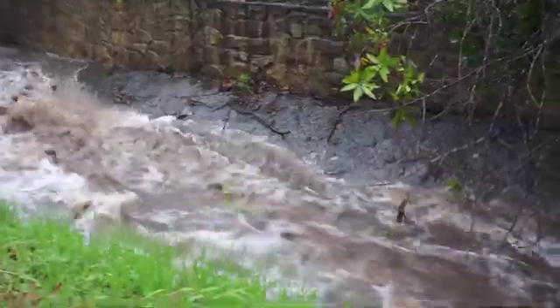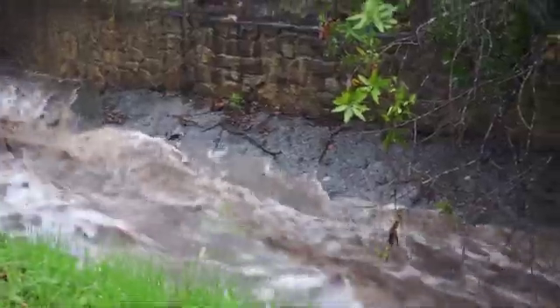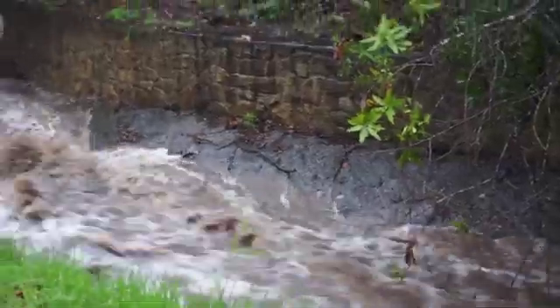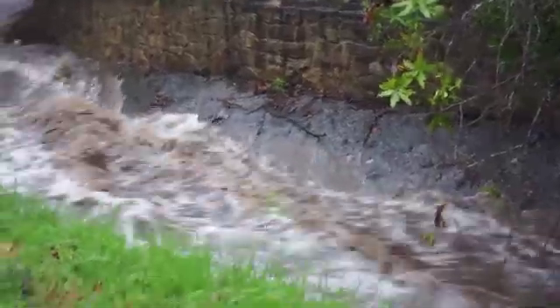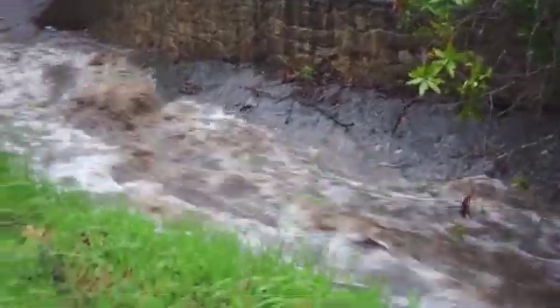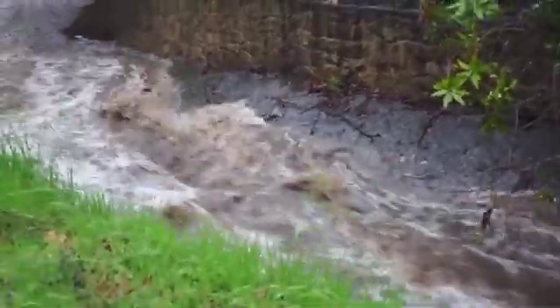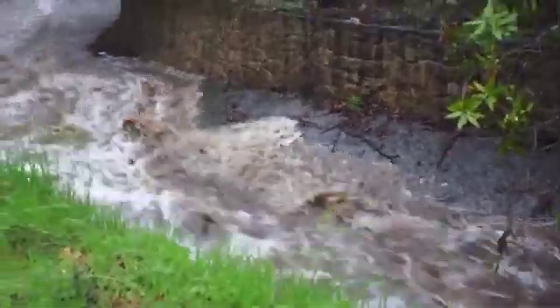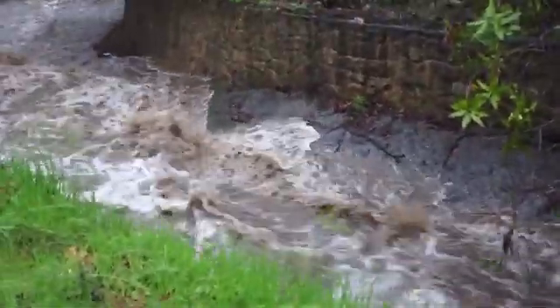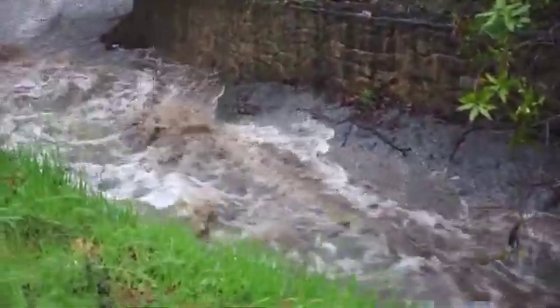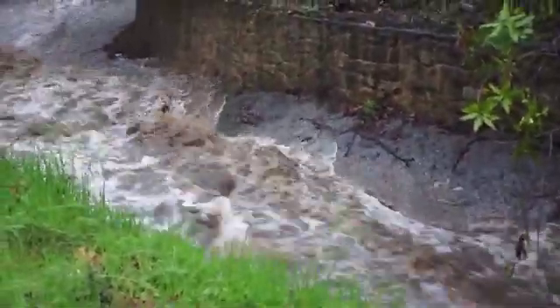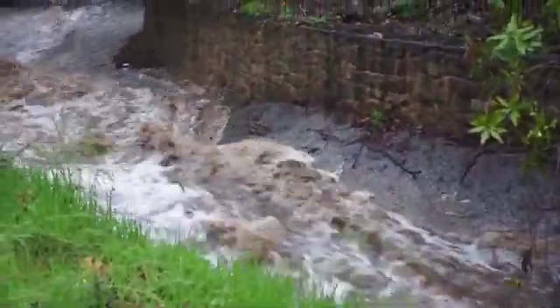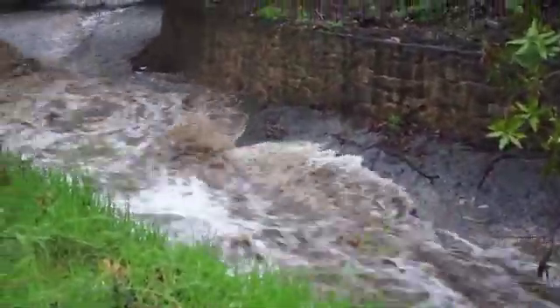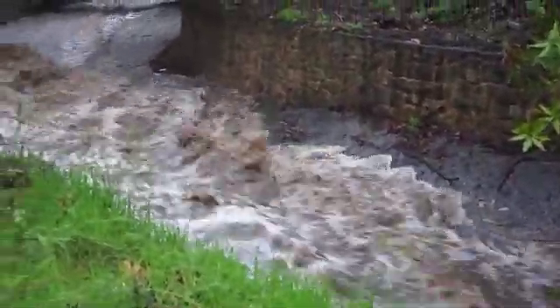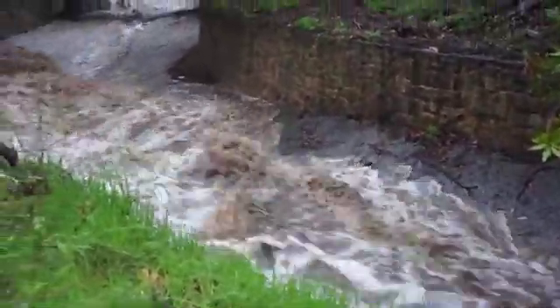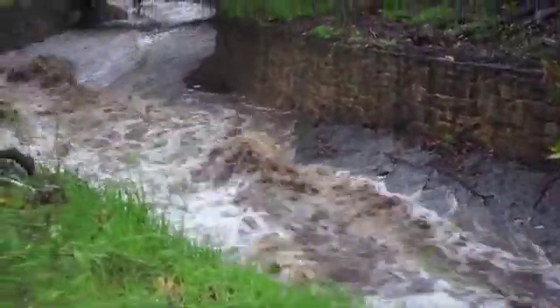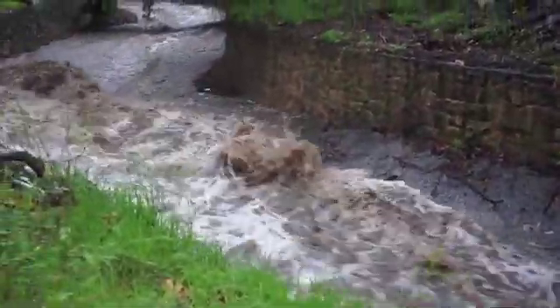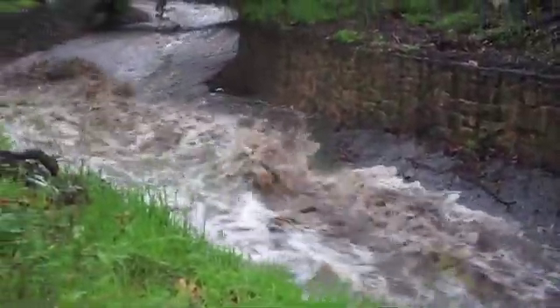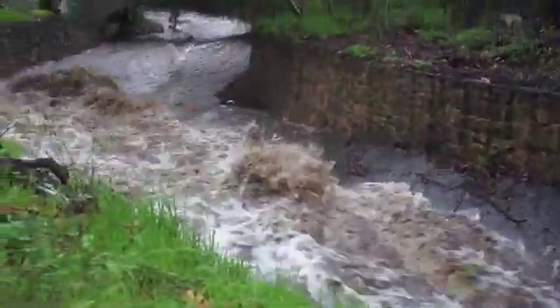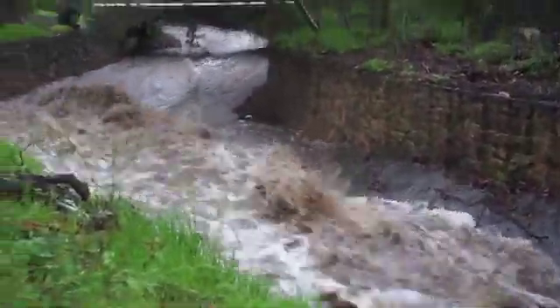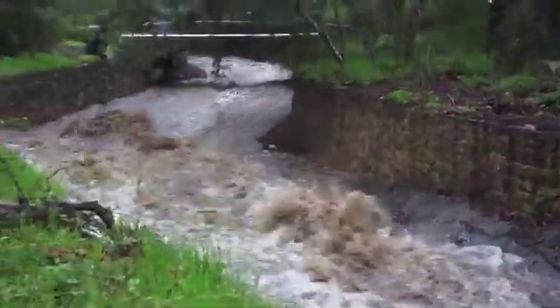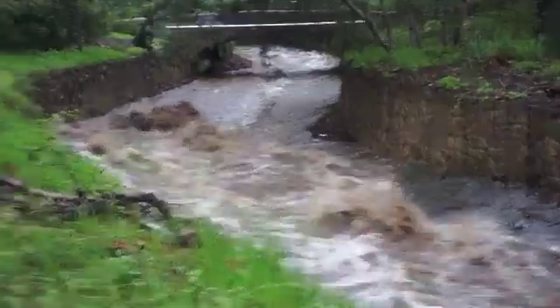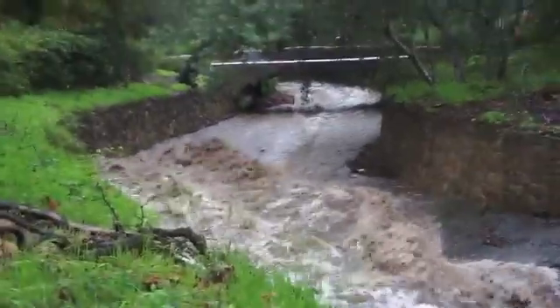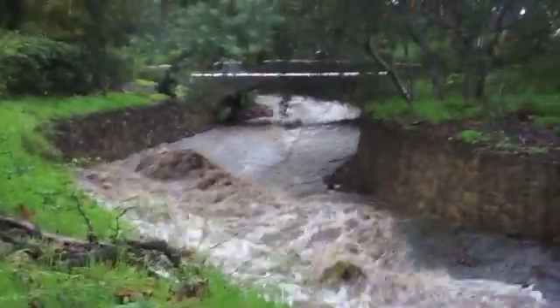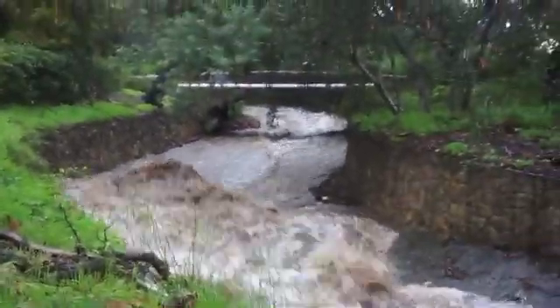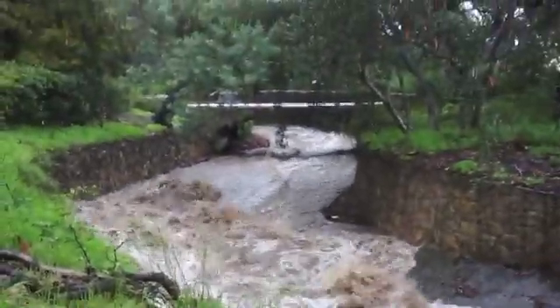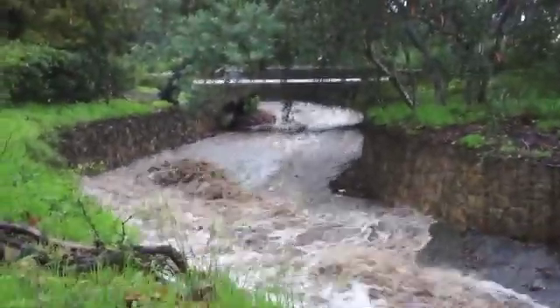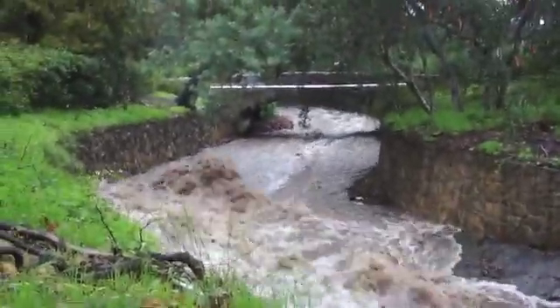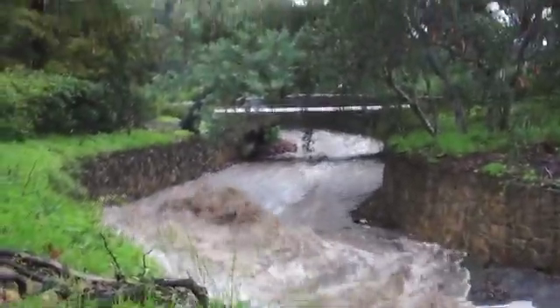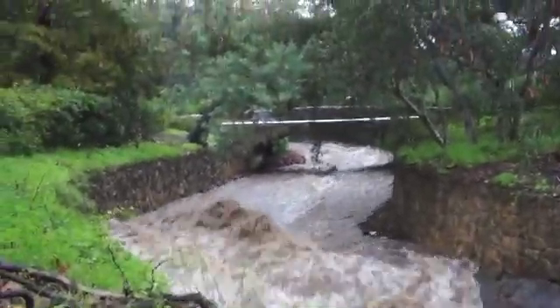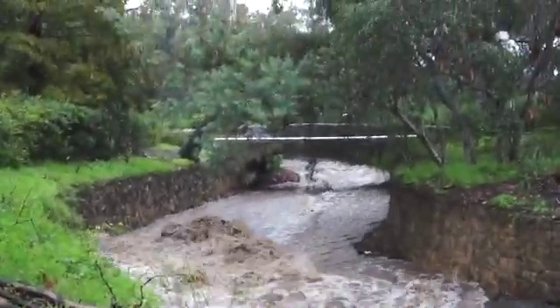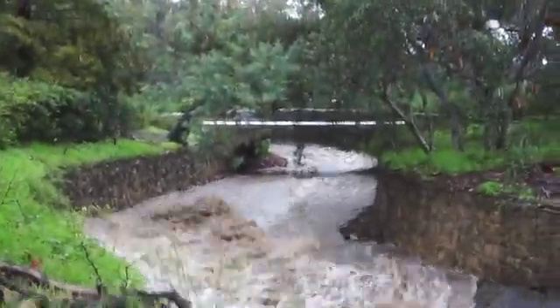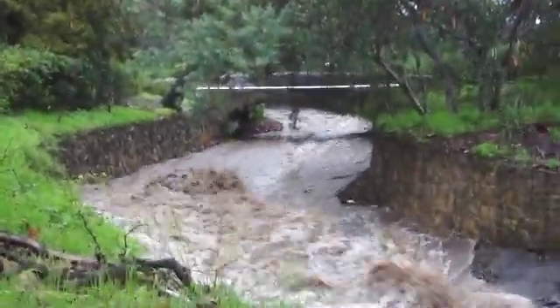Okay, here's a video — Olive Mill, Montecito Creek, one hour after a one-inch rain in one hour.